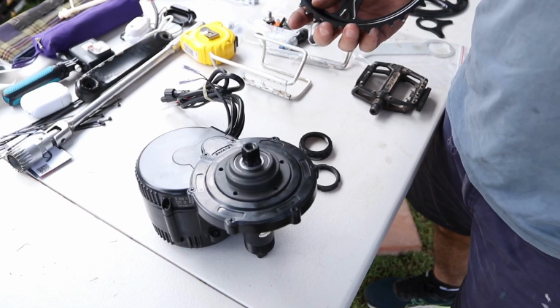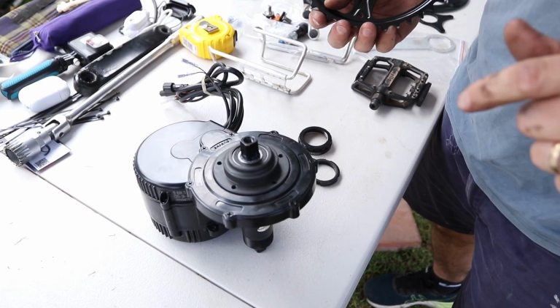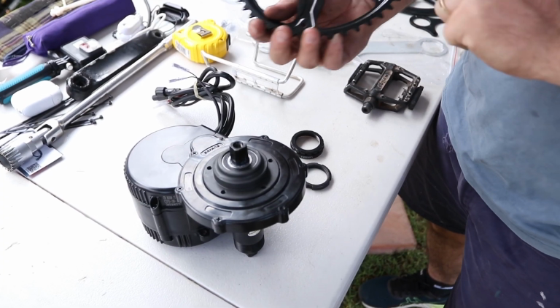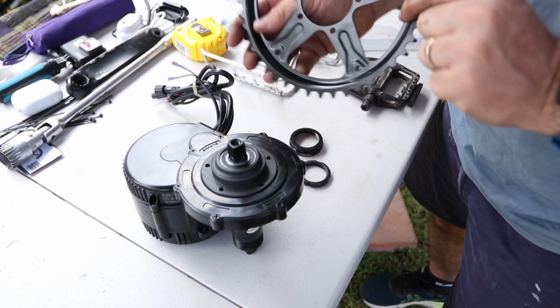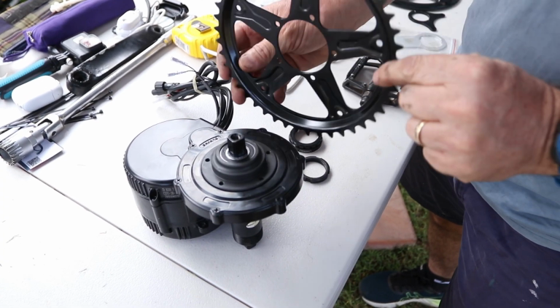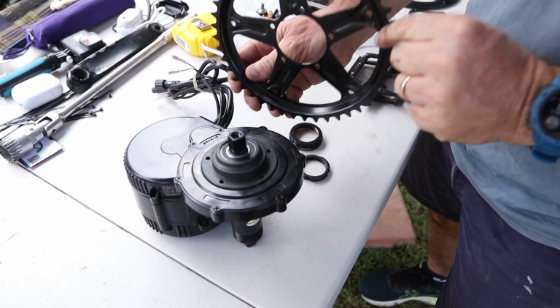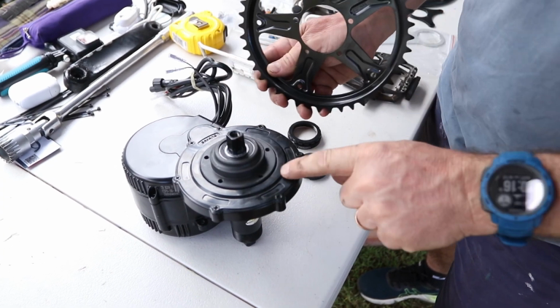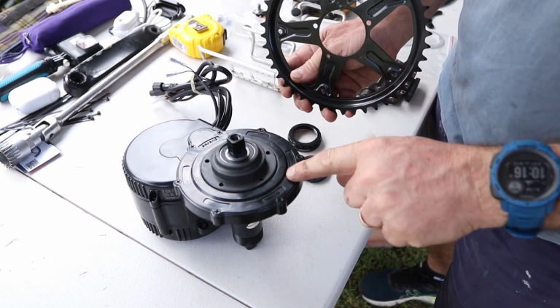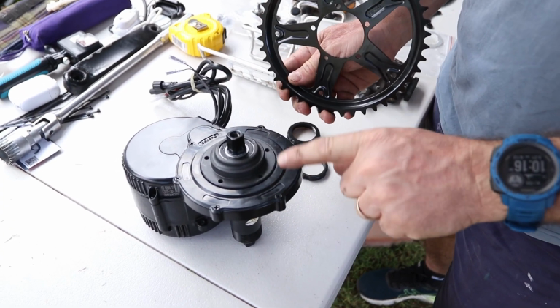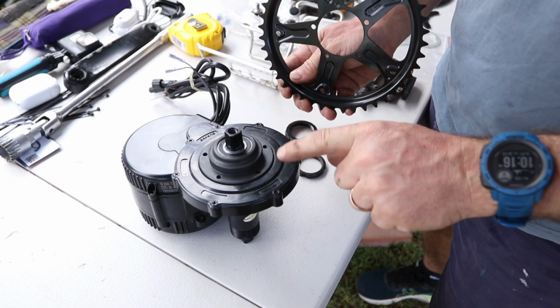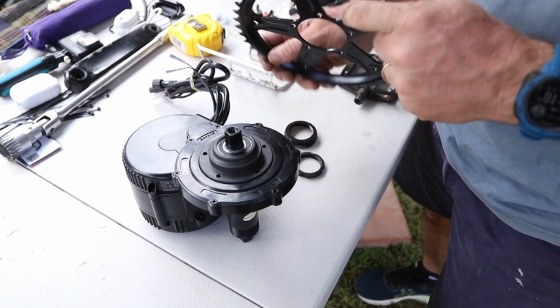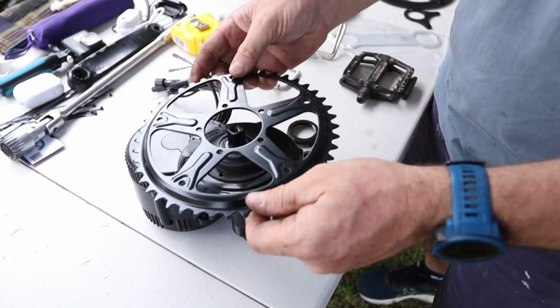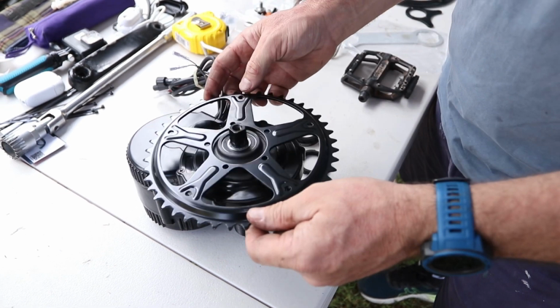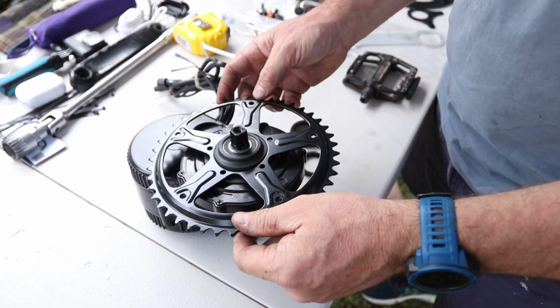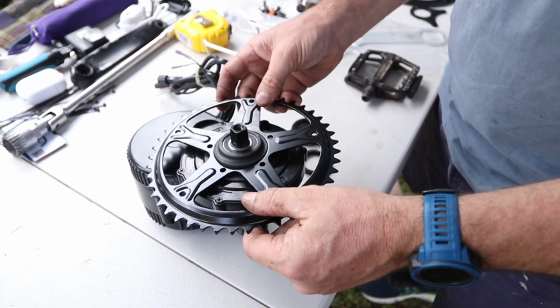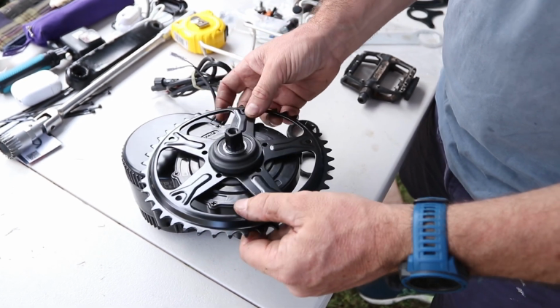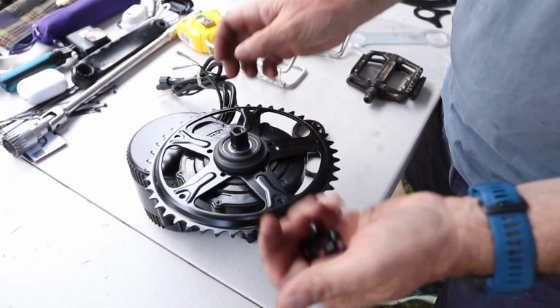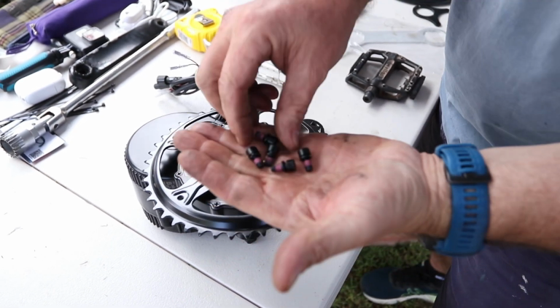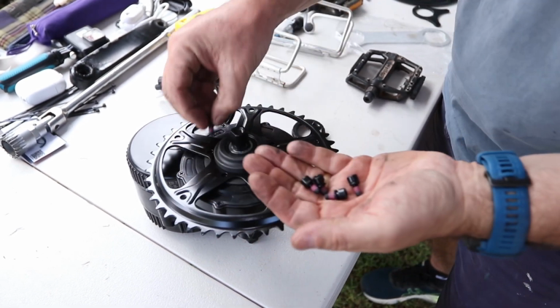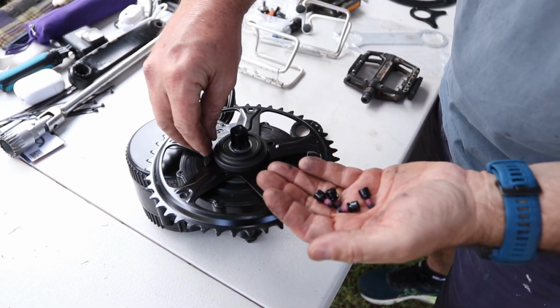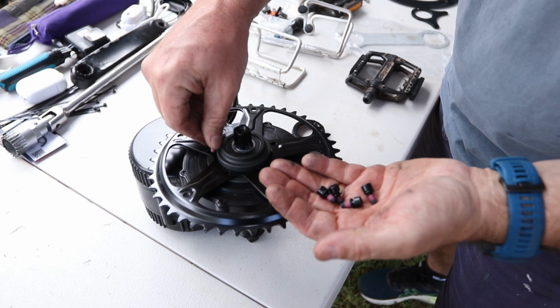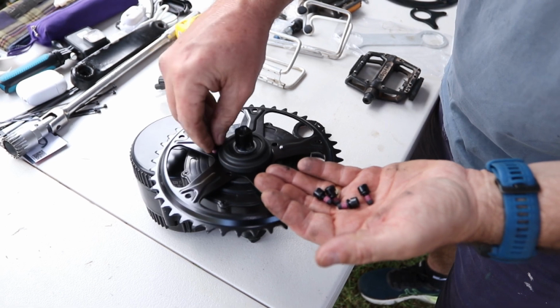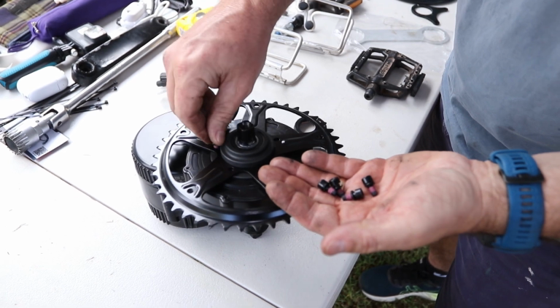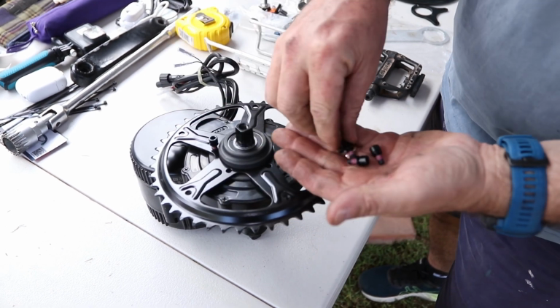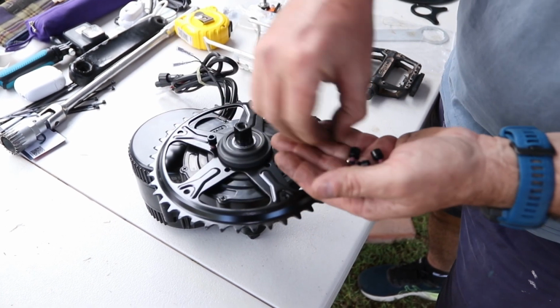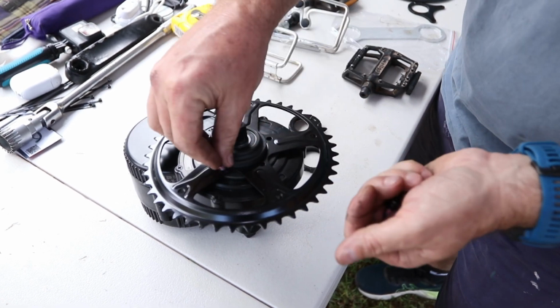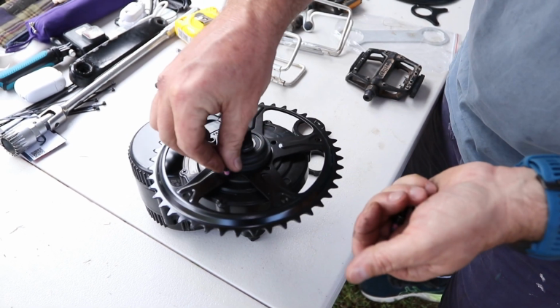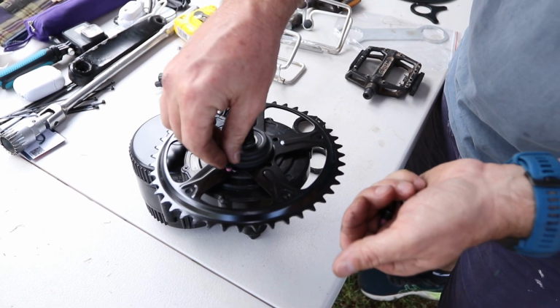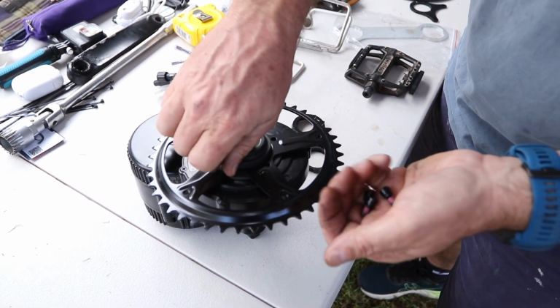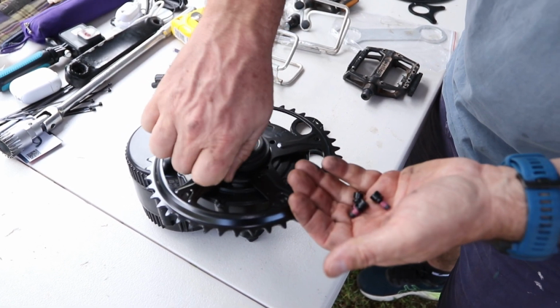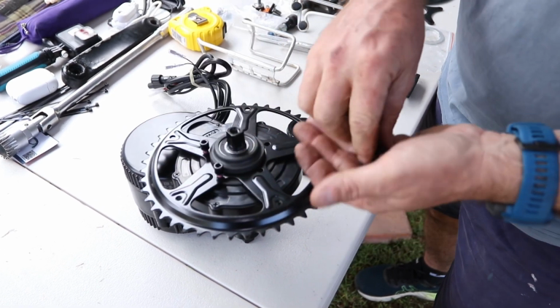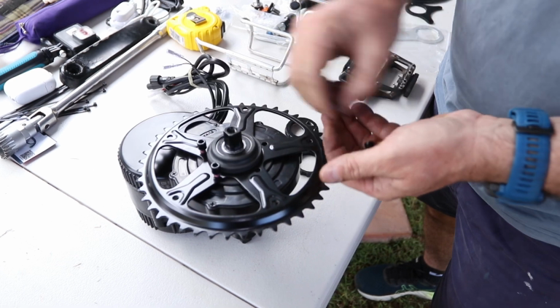So the next thing is to fit the gear ring to the Bafang mid-drive motor. This piece is going to go on — they've provided nice screws so we'll get this screwed on and get the cover on before we install it in the bike frame.